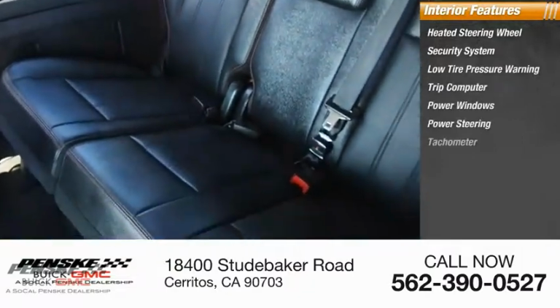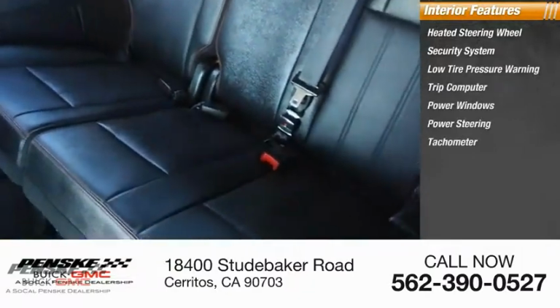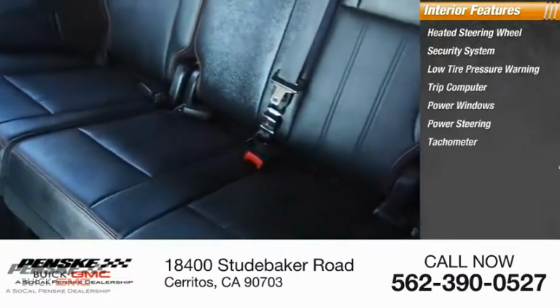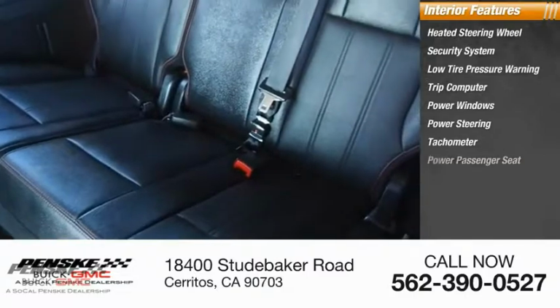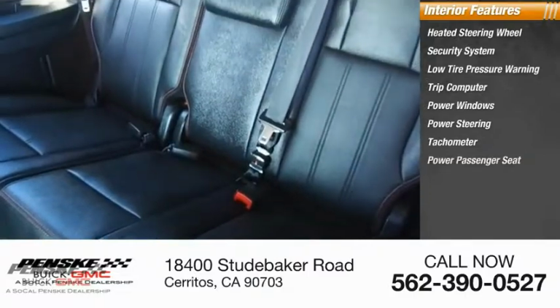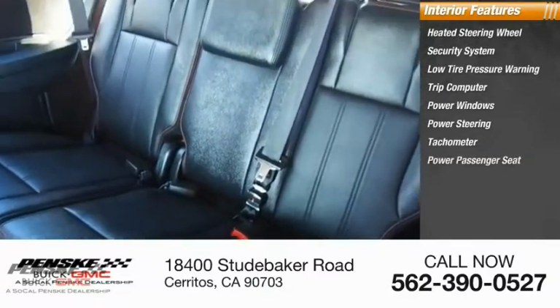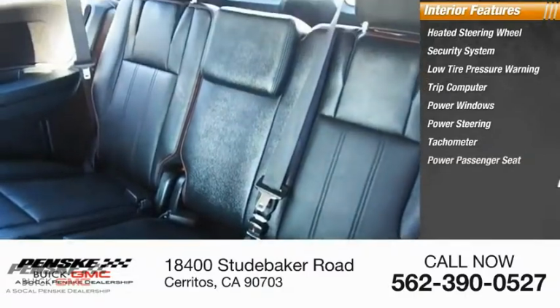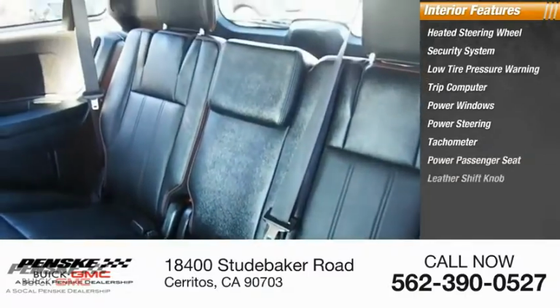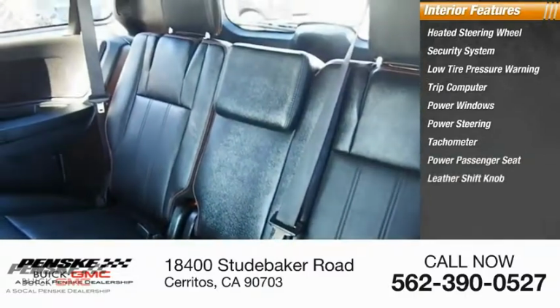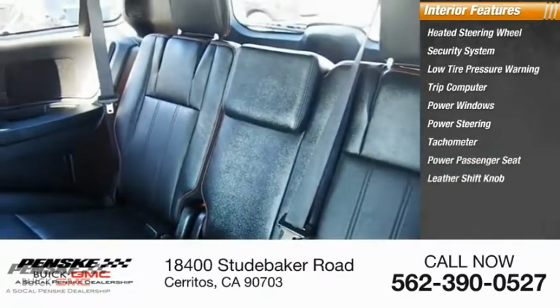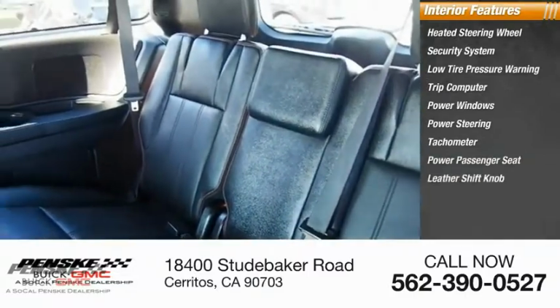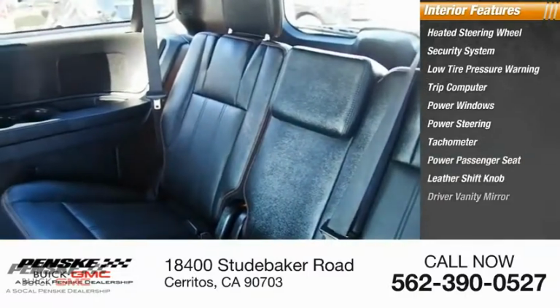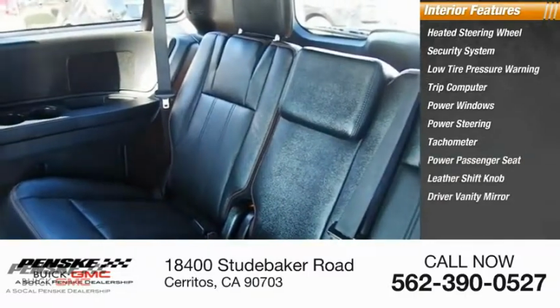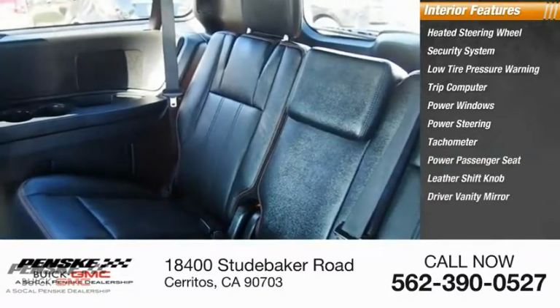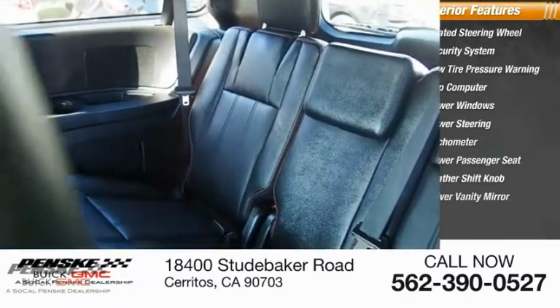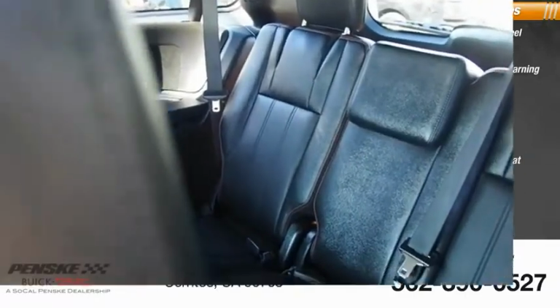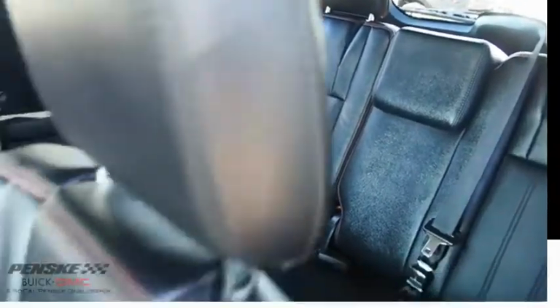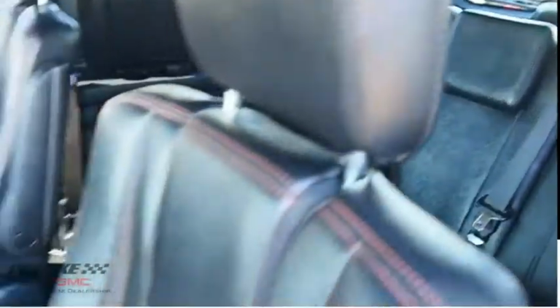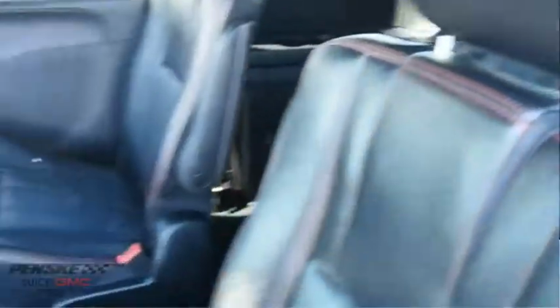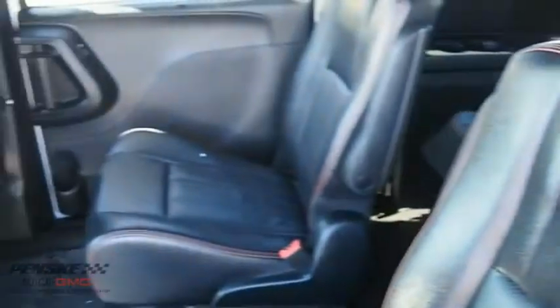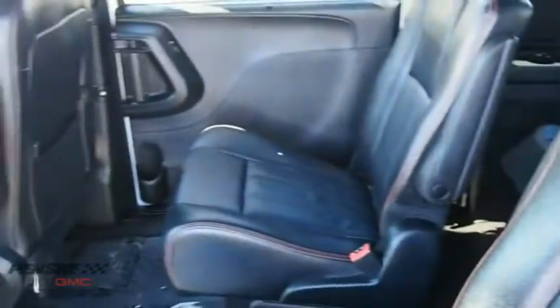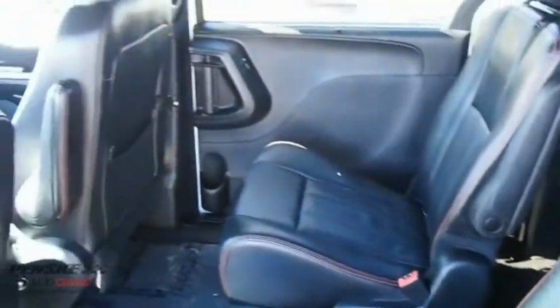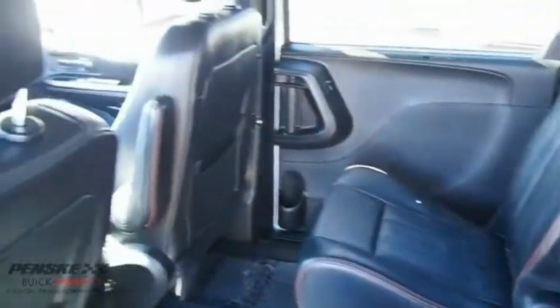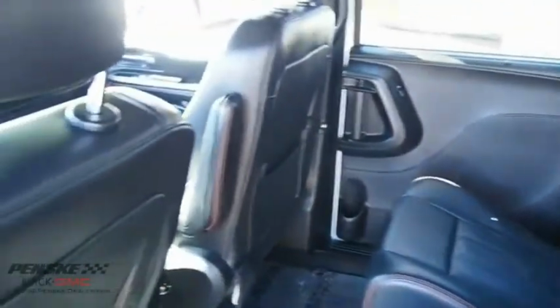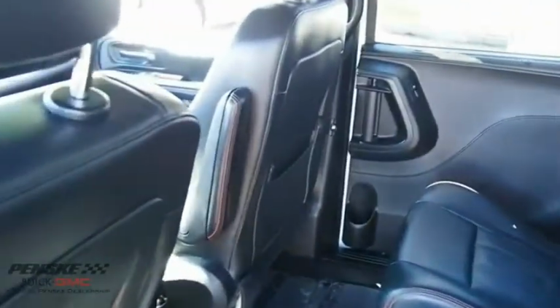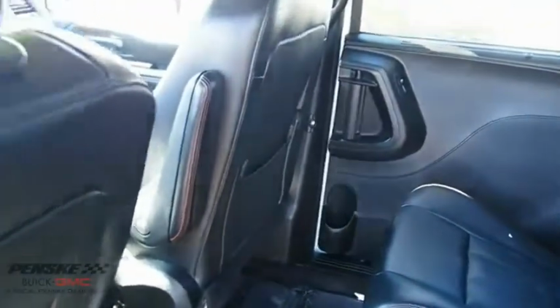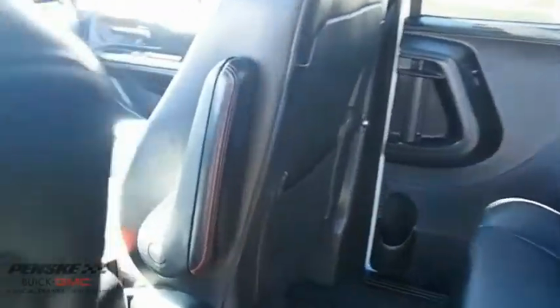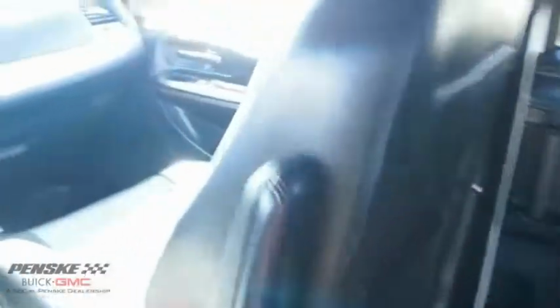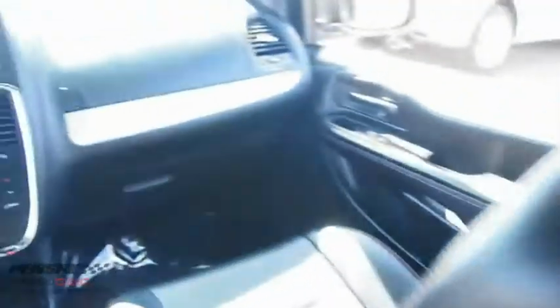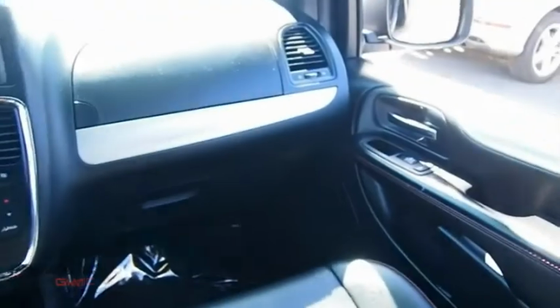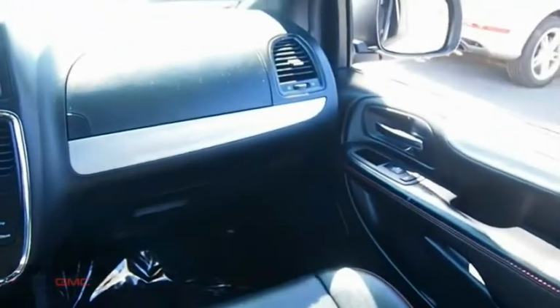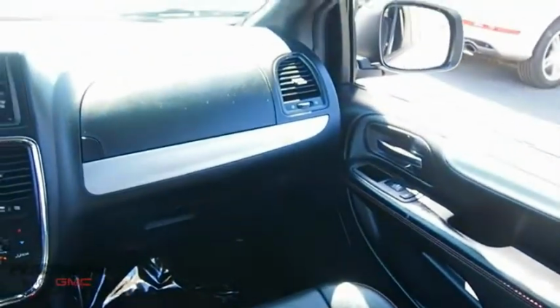Tachometer, power passenger seat, leather shift knob, driver vanity mirror. A vehicle like this doesn't come along every day — come in and get it before someone else does.